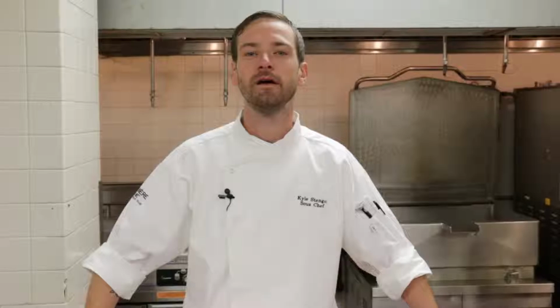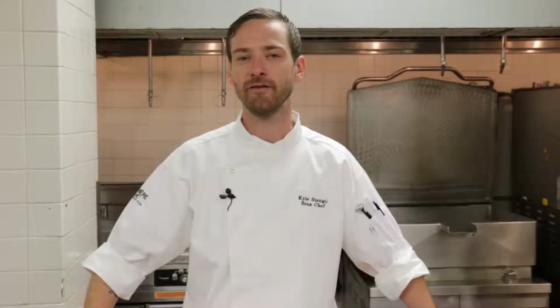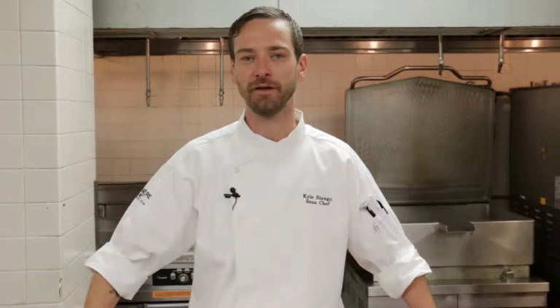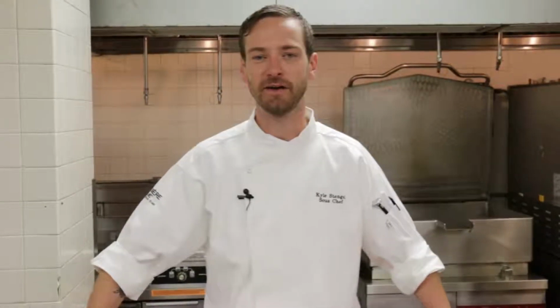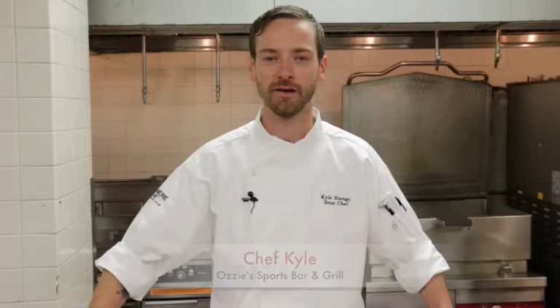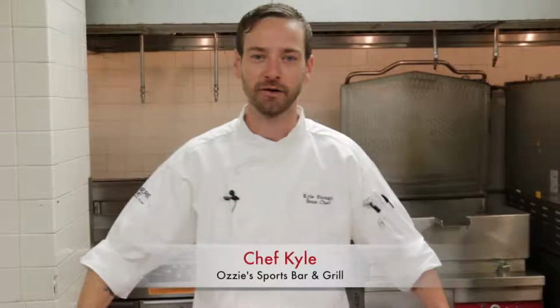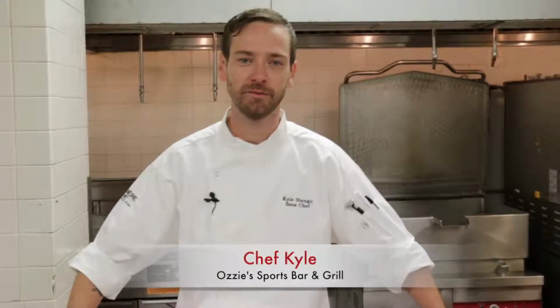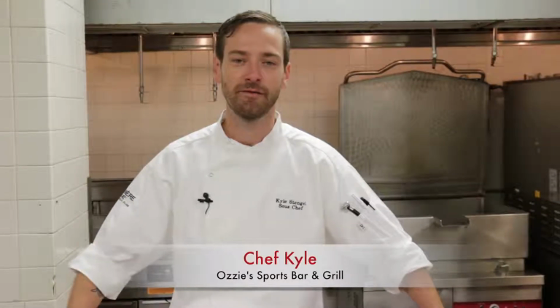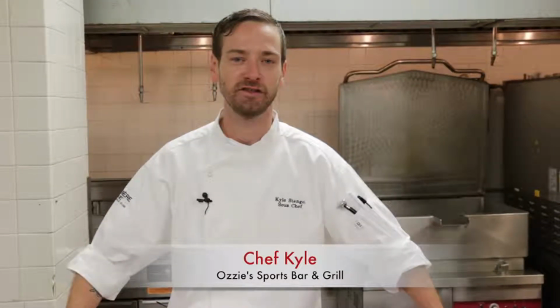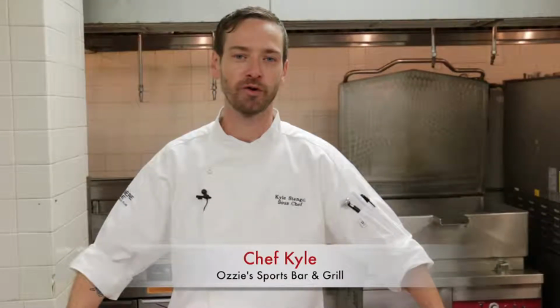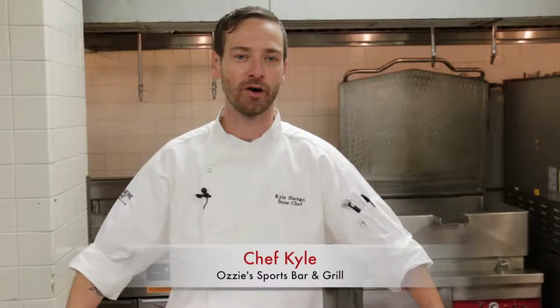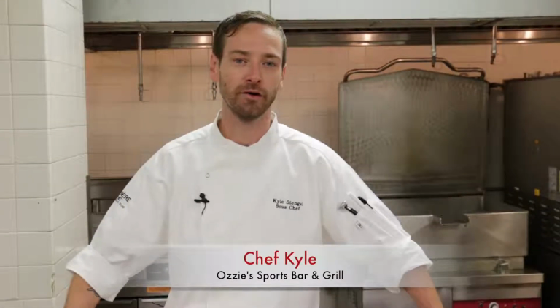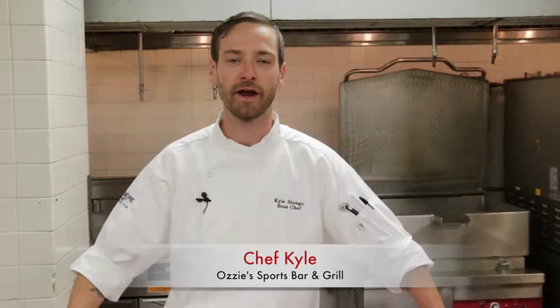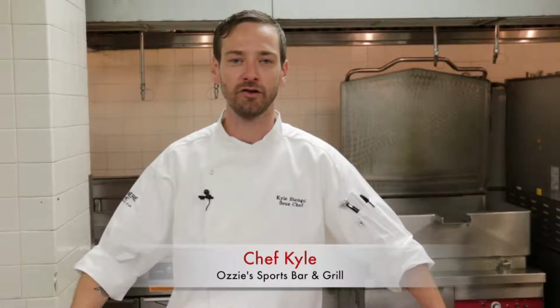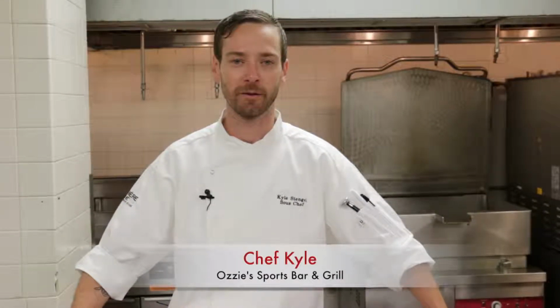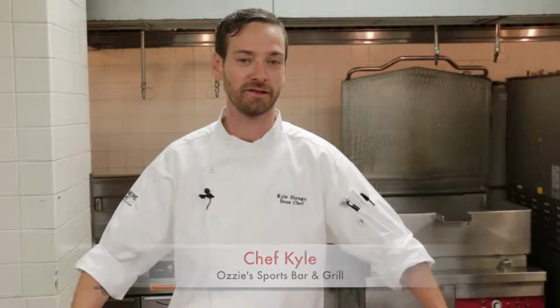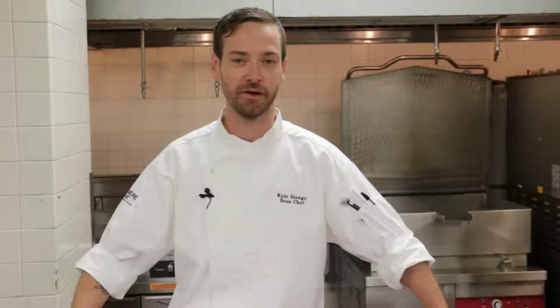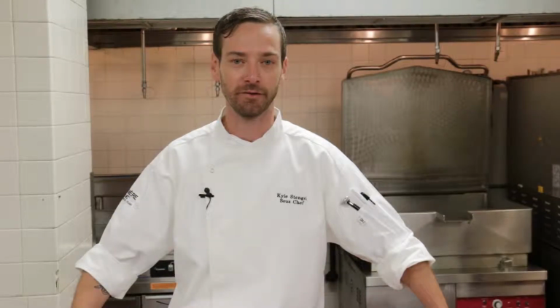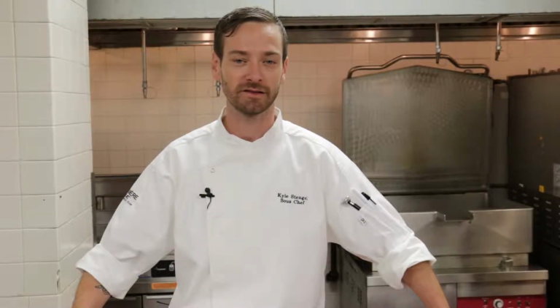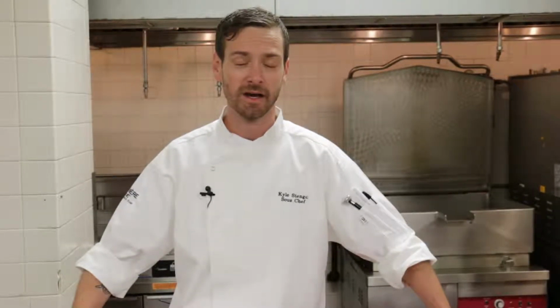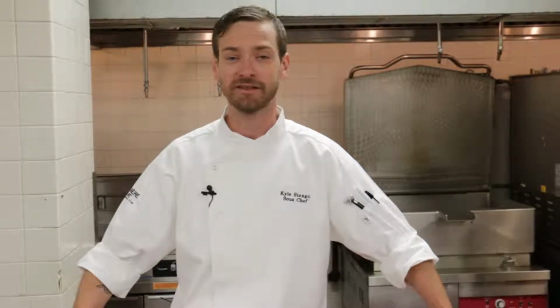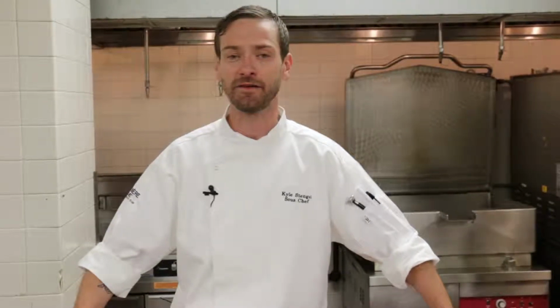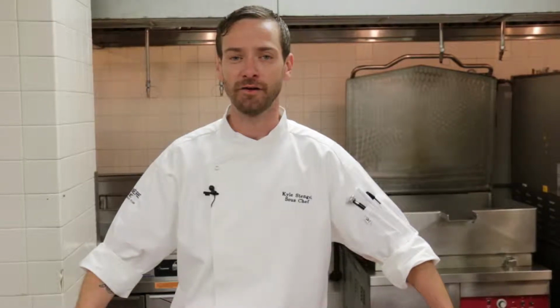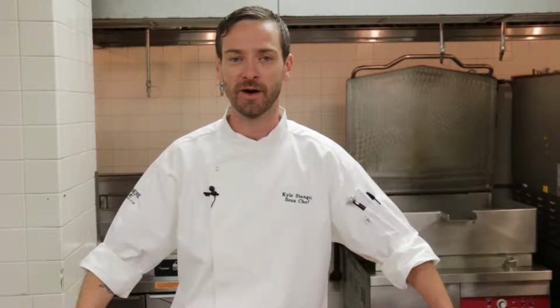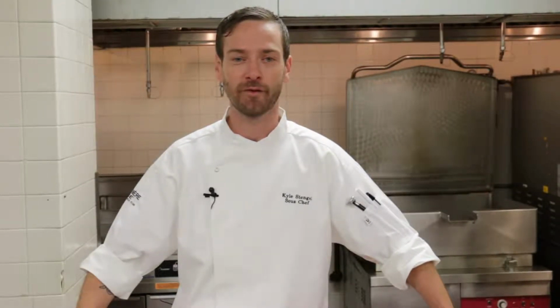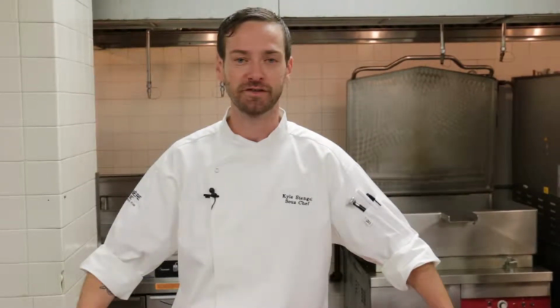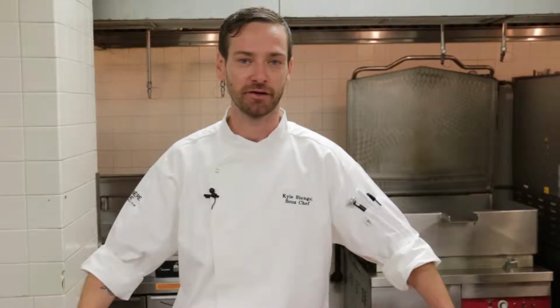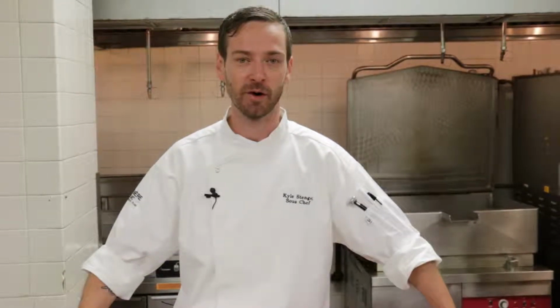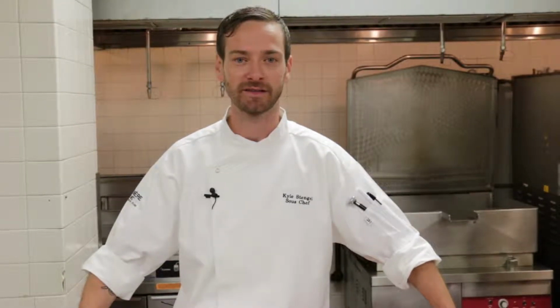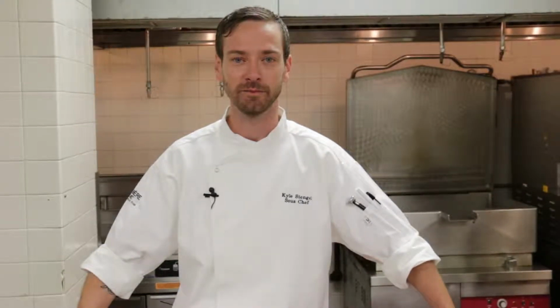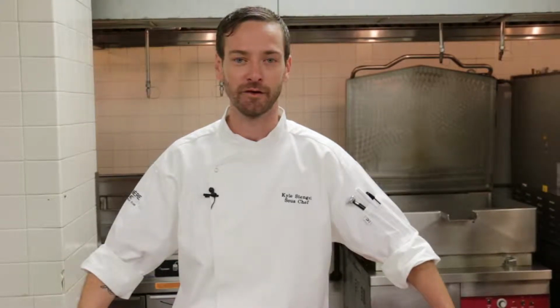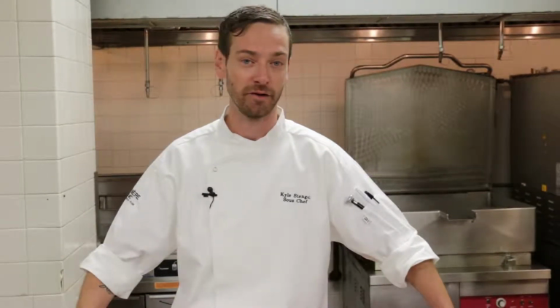Hey everybody, Chef Kyle Stengel here, Chef Bozzi Sports Bar & Grill located at Lumiere Place Casino & Hotels. I'm excited to talk to you today about some of our new signature smokehouse items on the new menu.